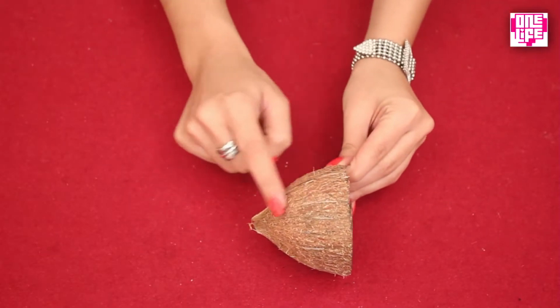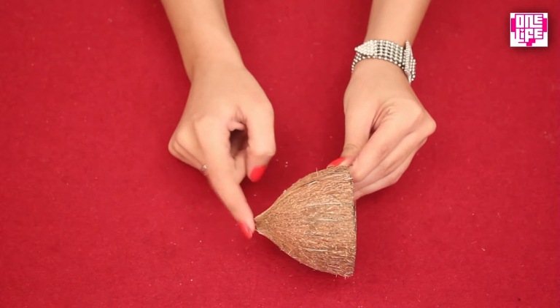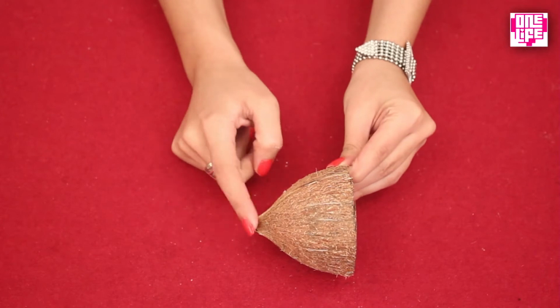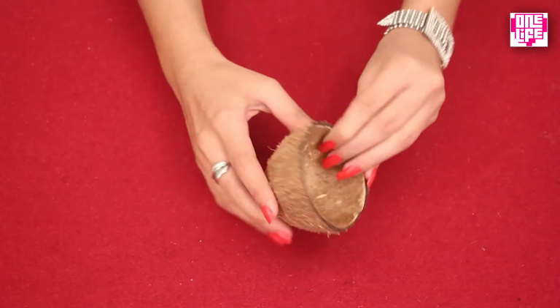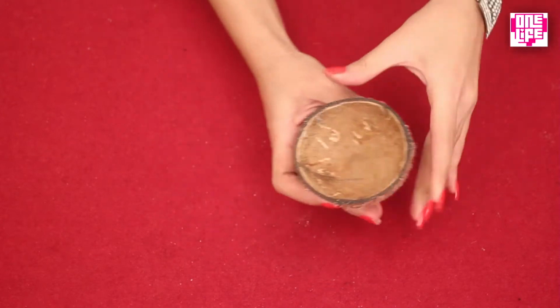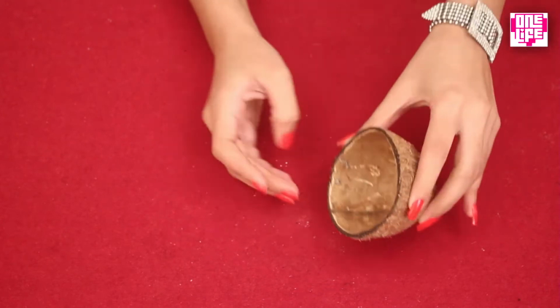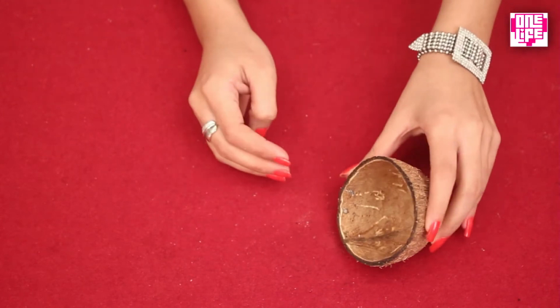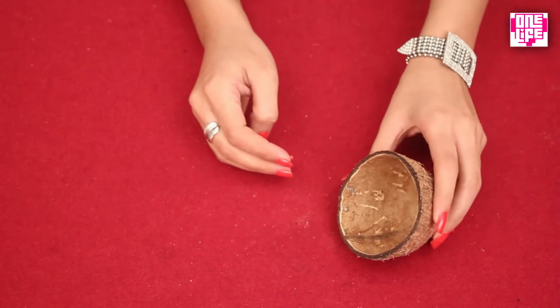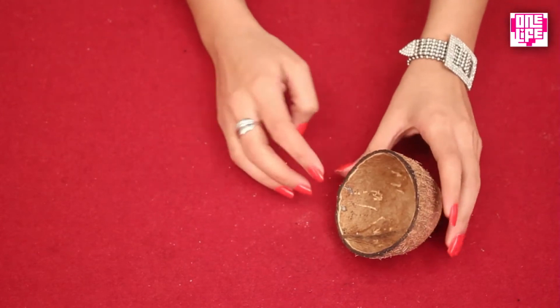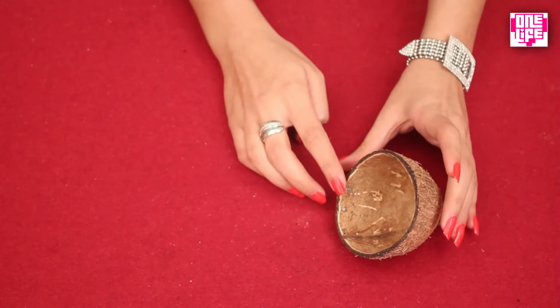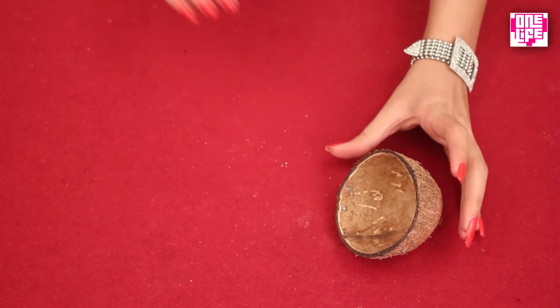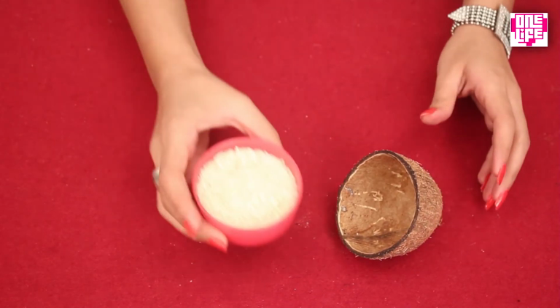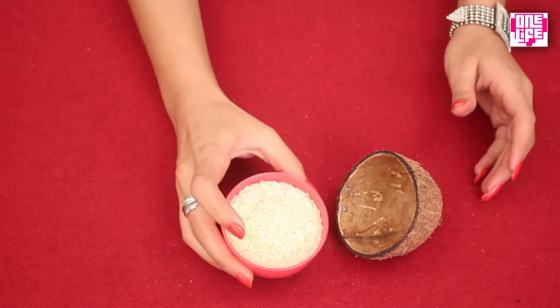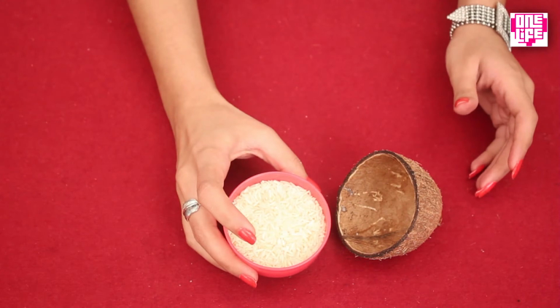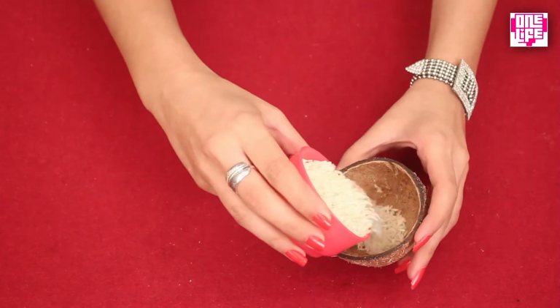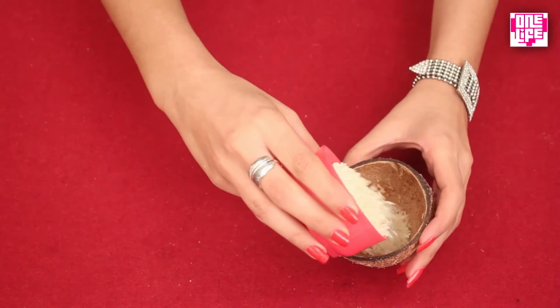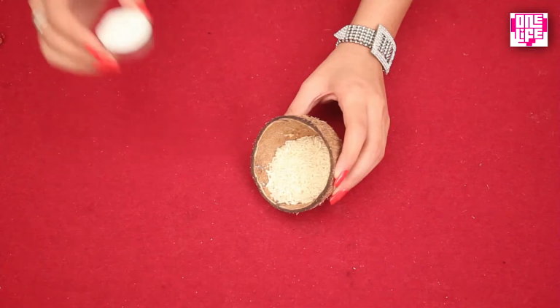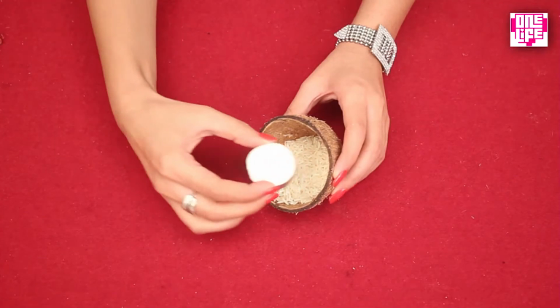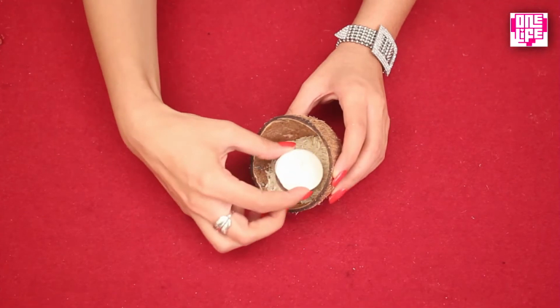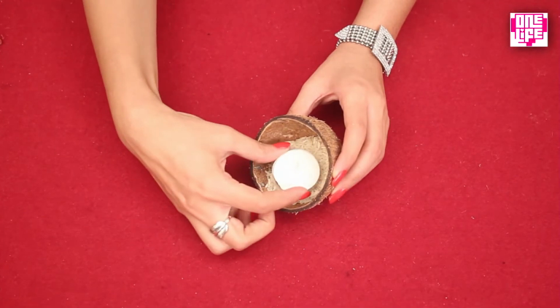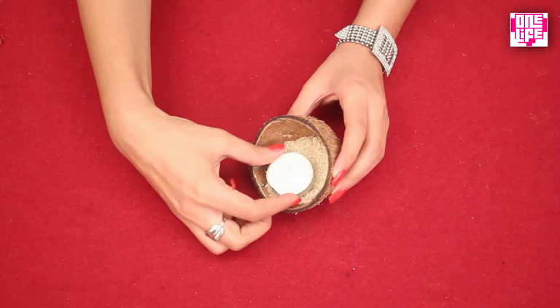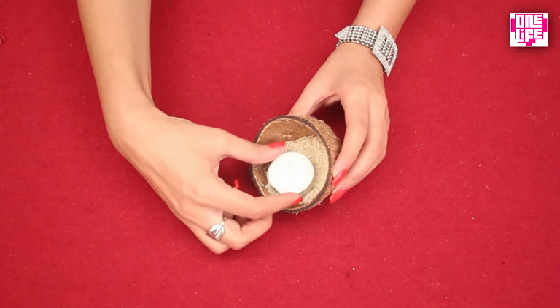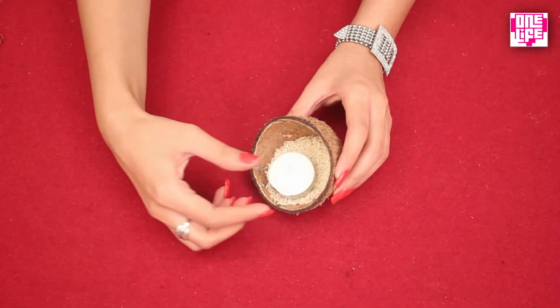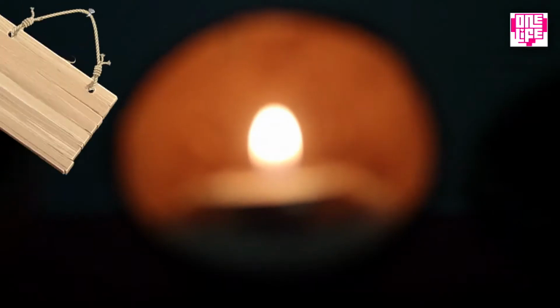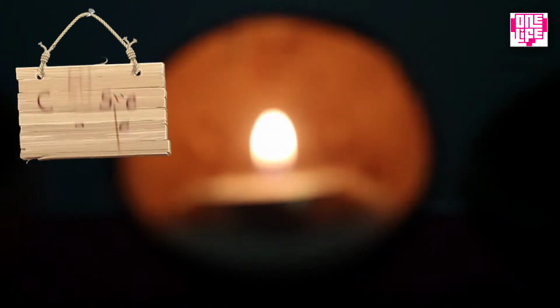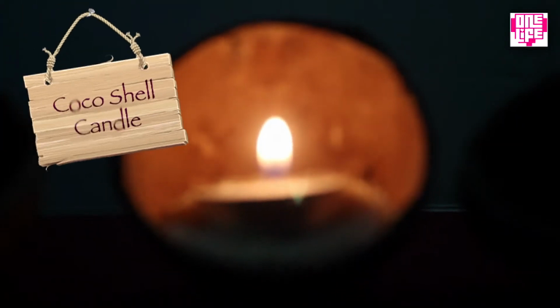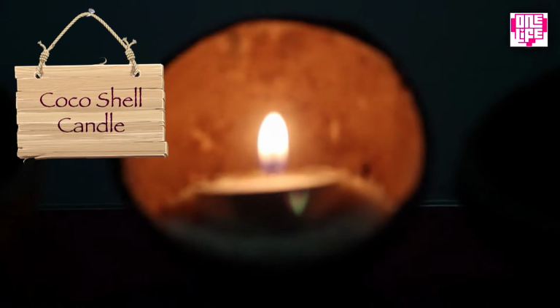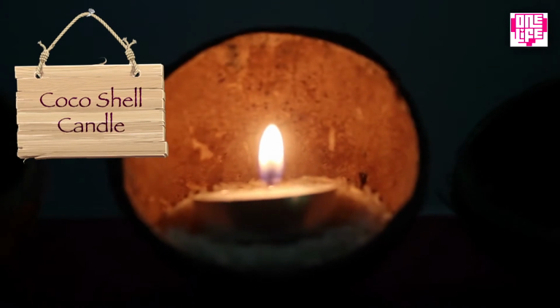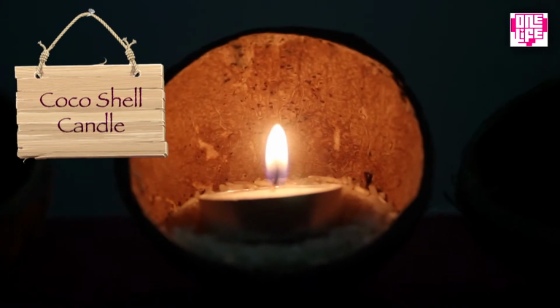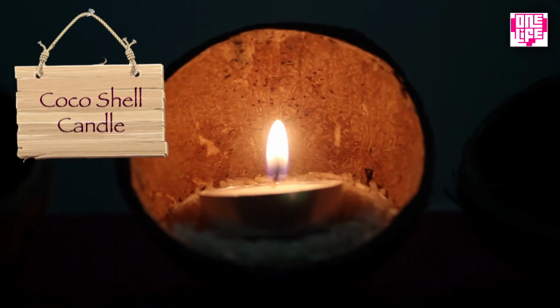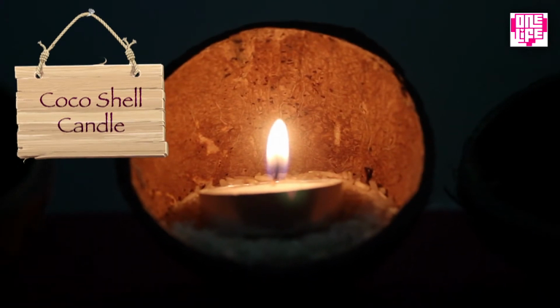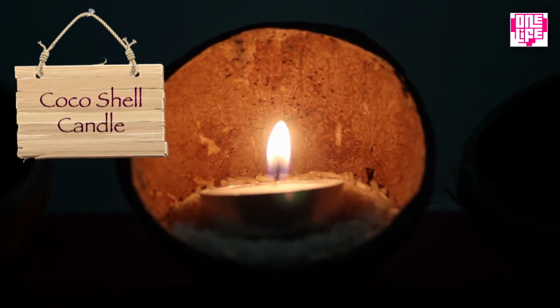We can also make use of the other part of the coconut shell — the part that won't rest on its base. Put some rice in it and rest a tea light on top. You can now use this beautiful candle to light up your room.